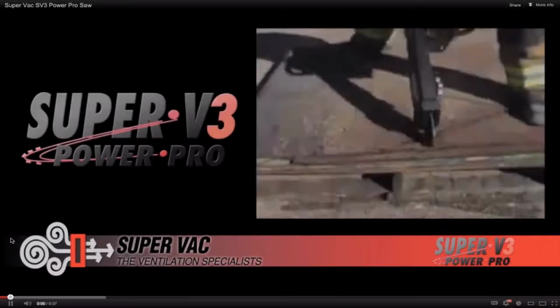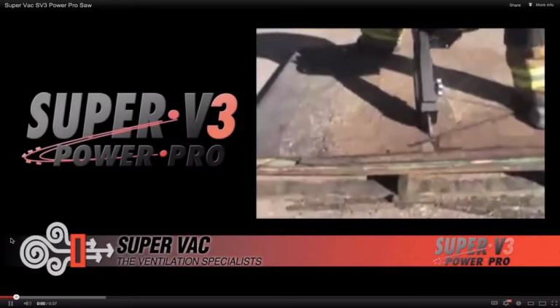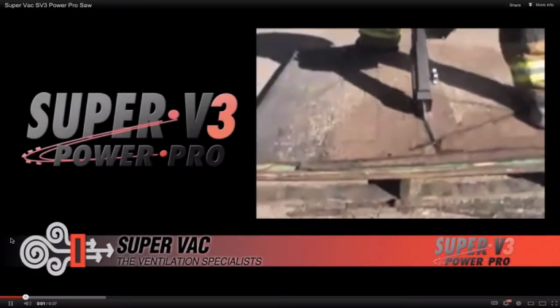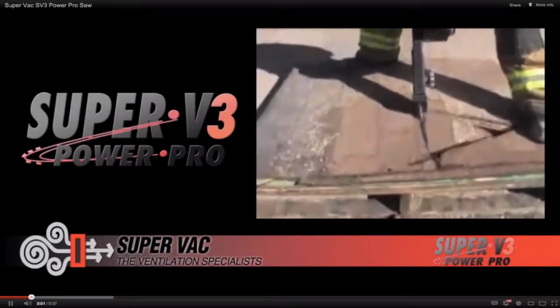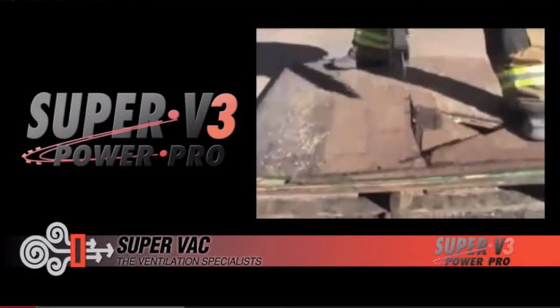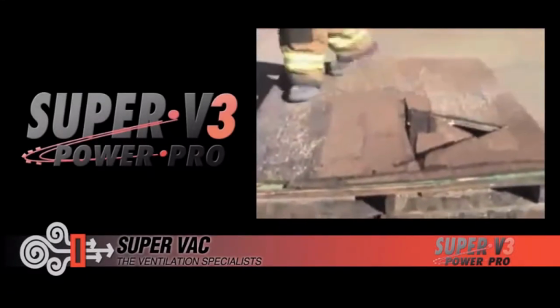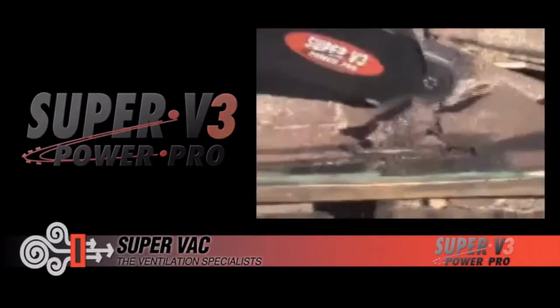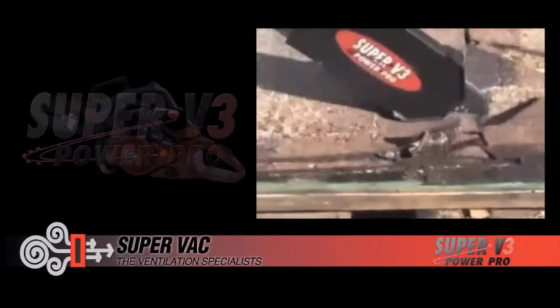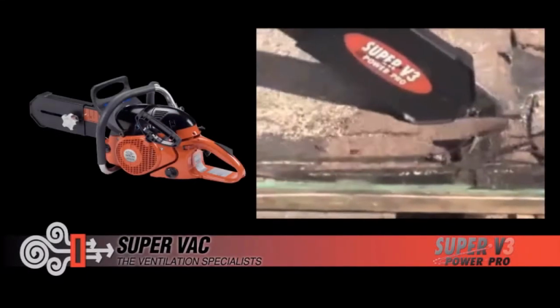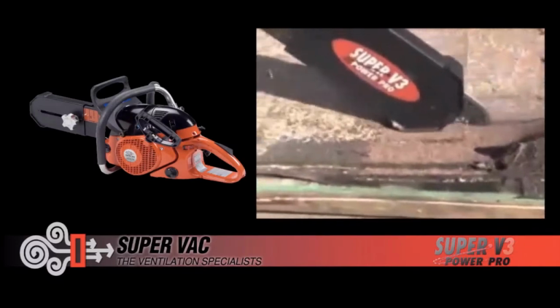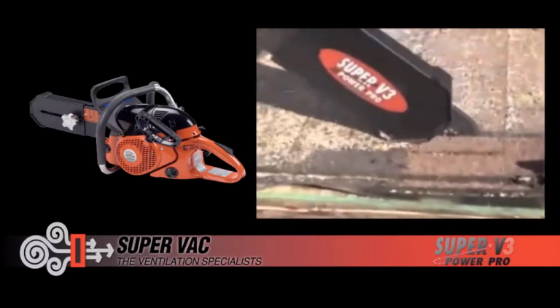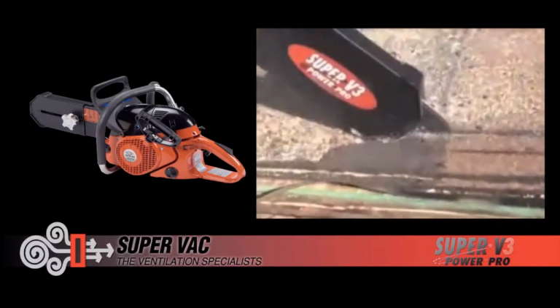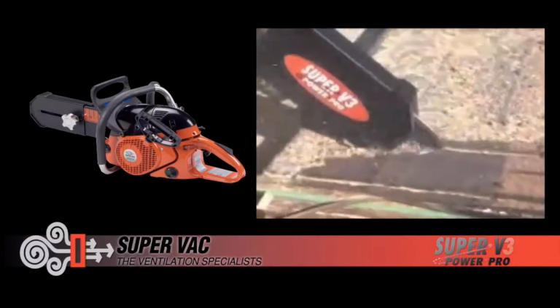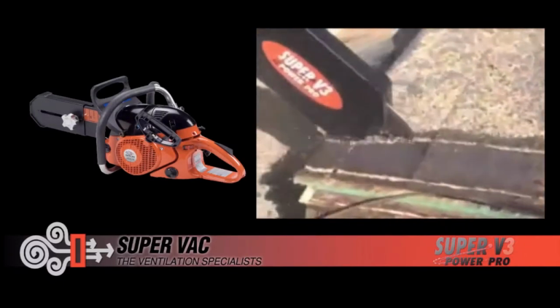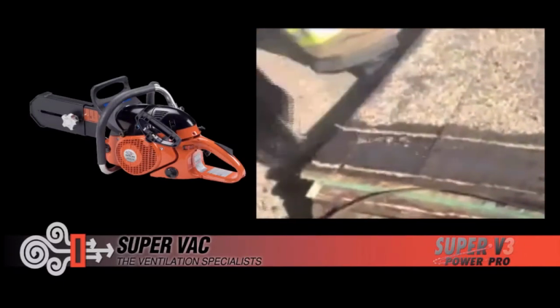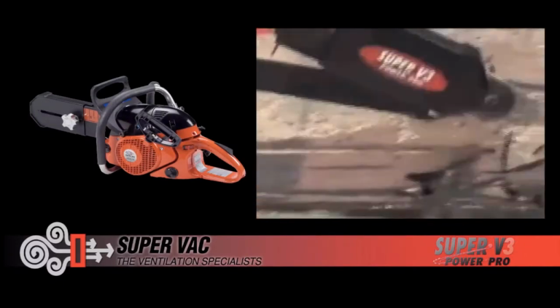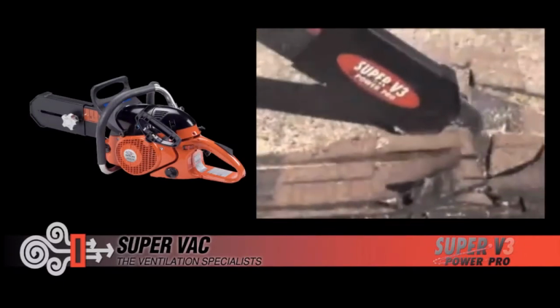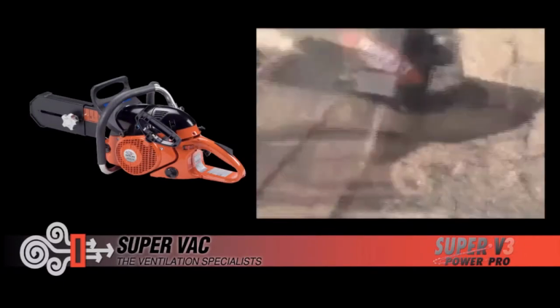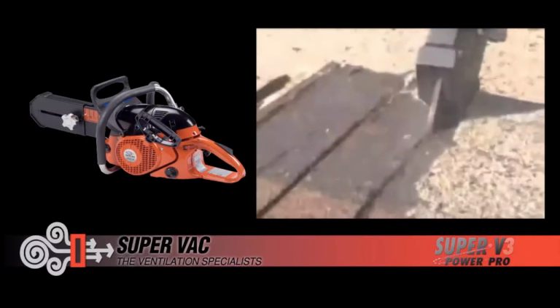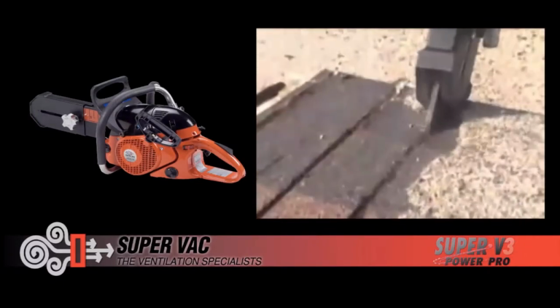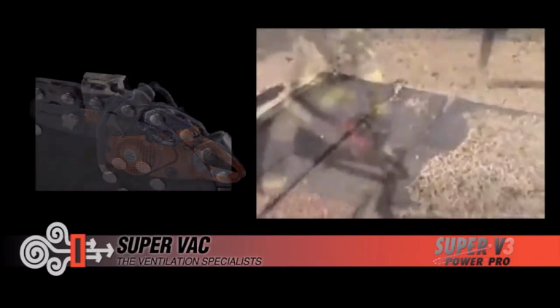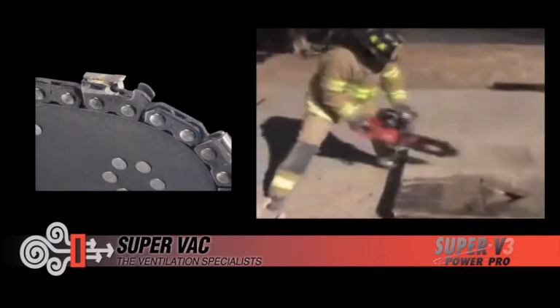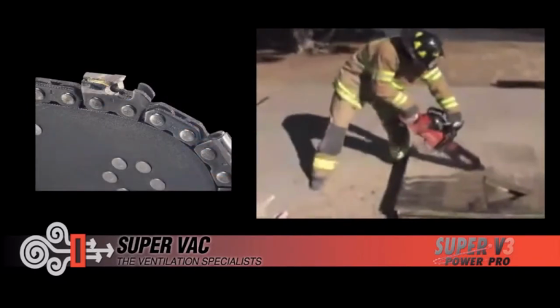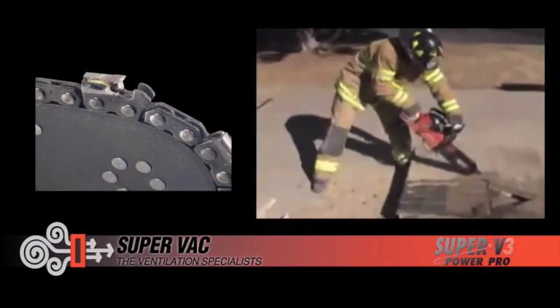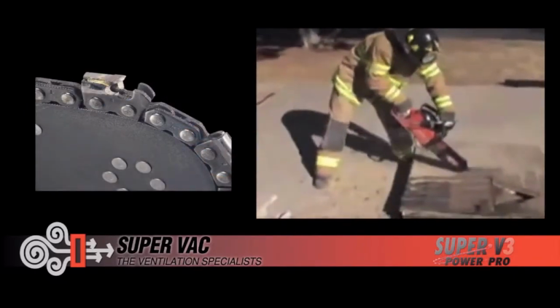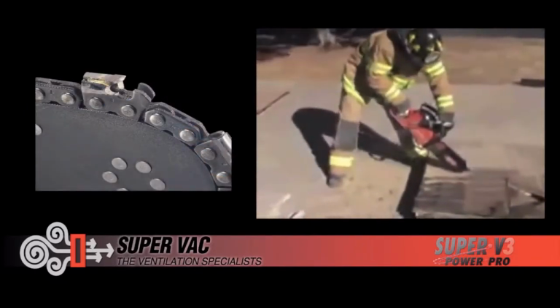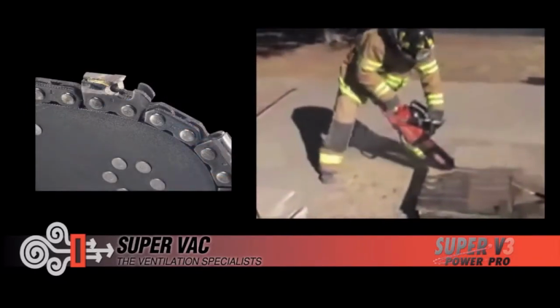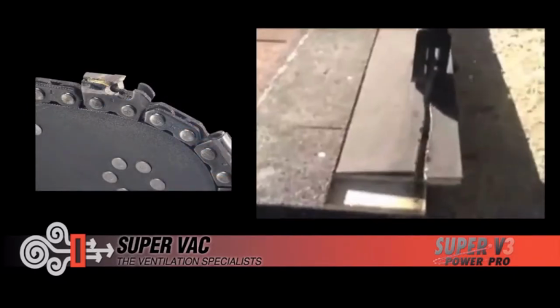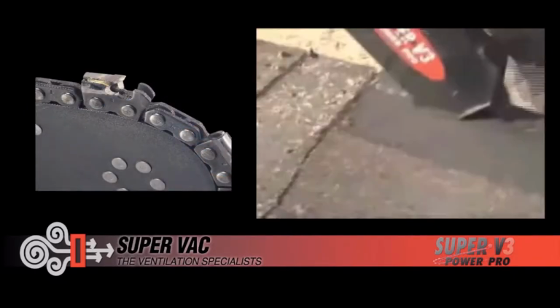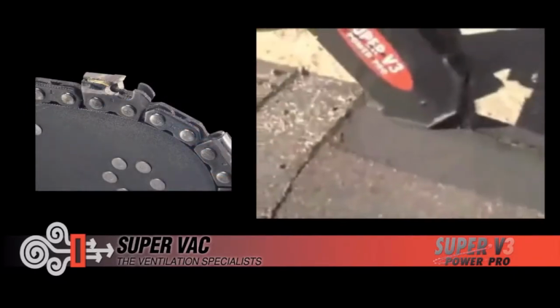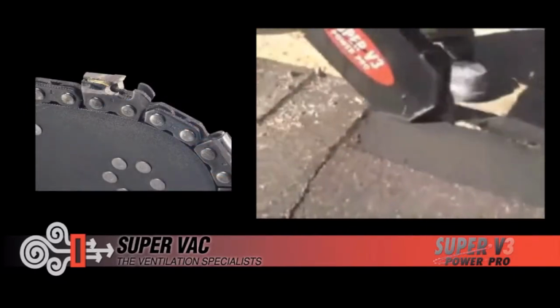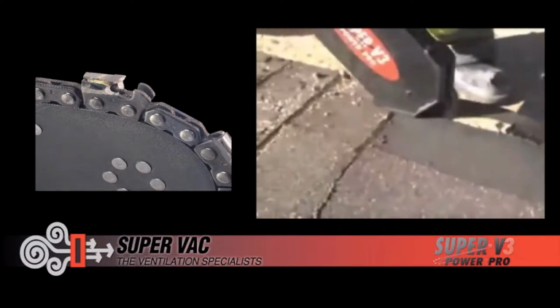With a powerful engine, full guard, and depth gauge, your department can rely on the SuperVac SV3 for venting and rescue operations. This saw tackles a variety of tasks with ease, including cutting through residential roofing, removing downed trees, and ripping through various building materials.